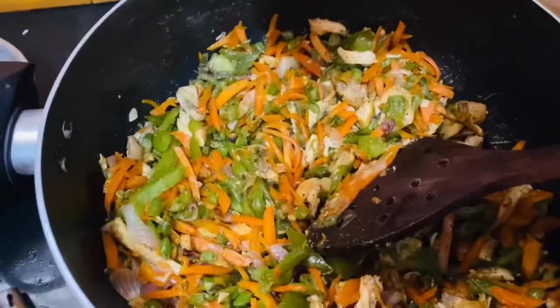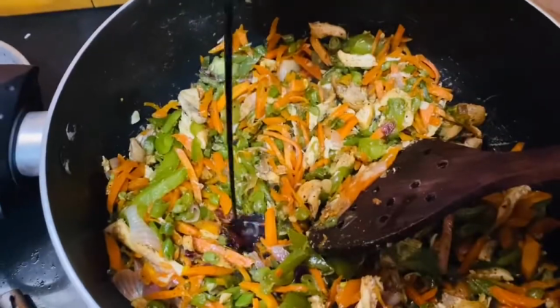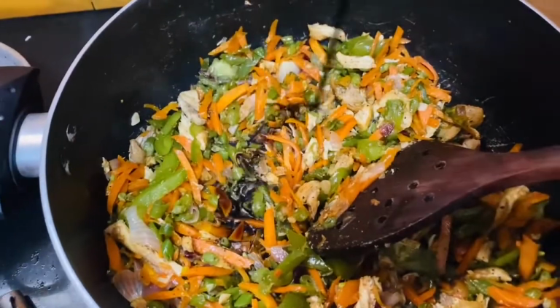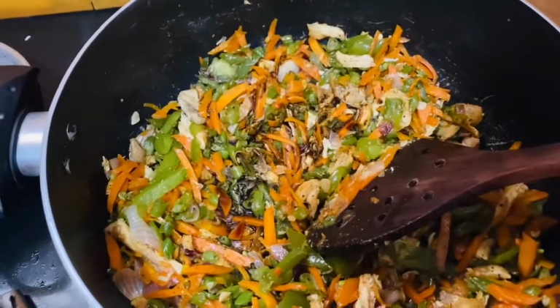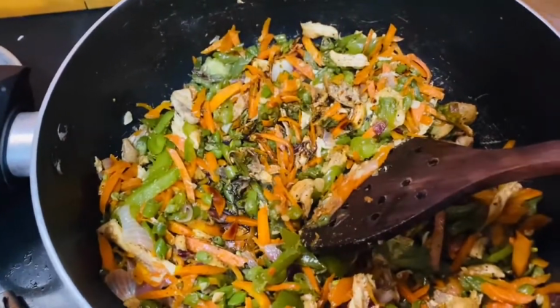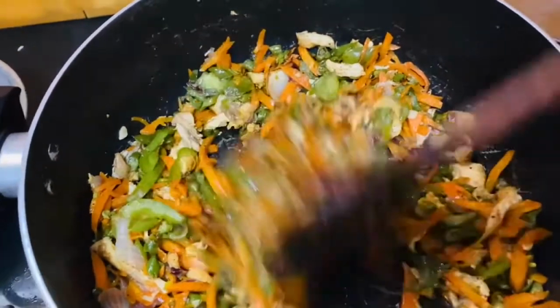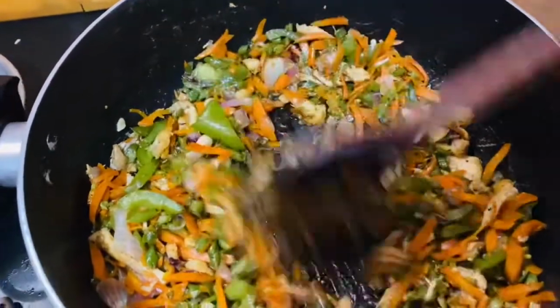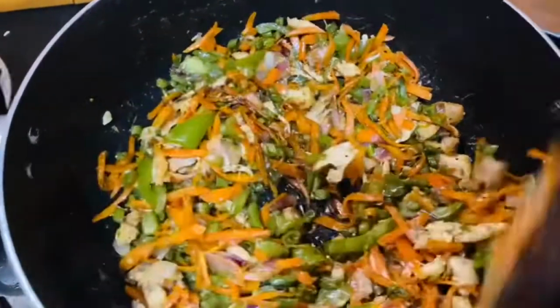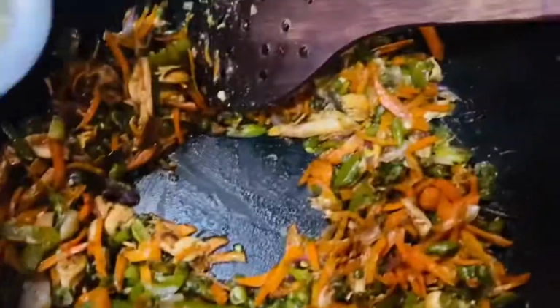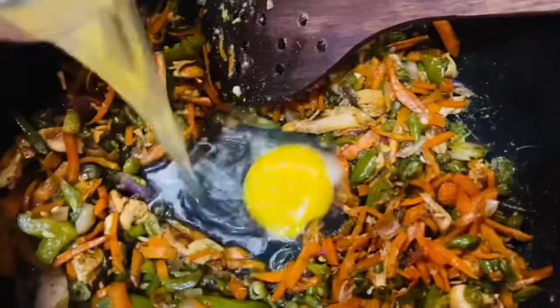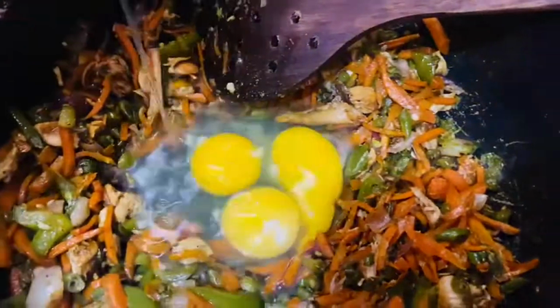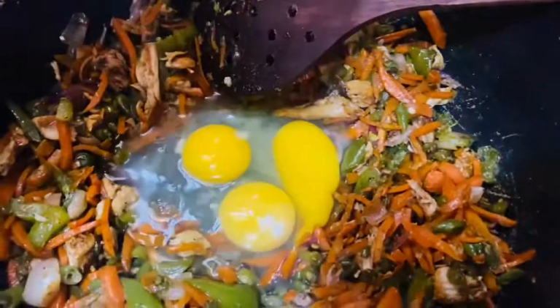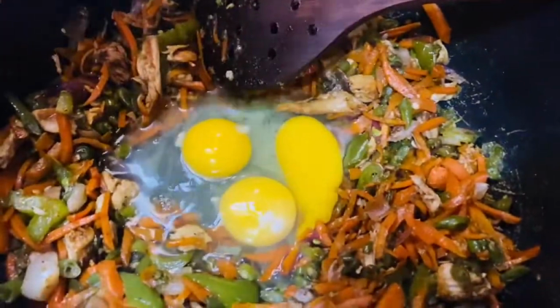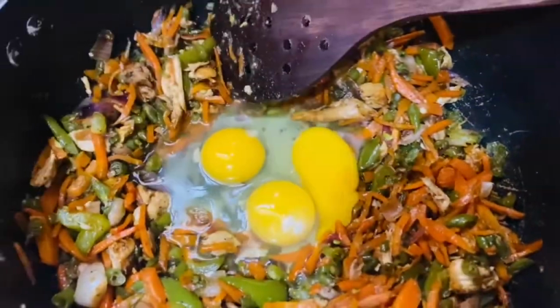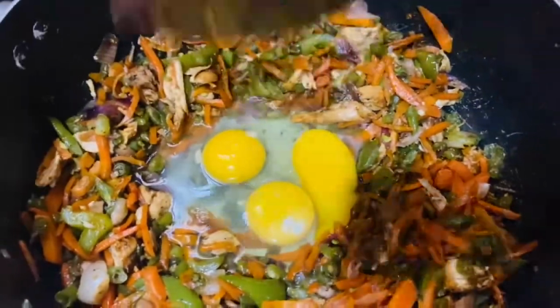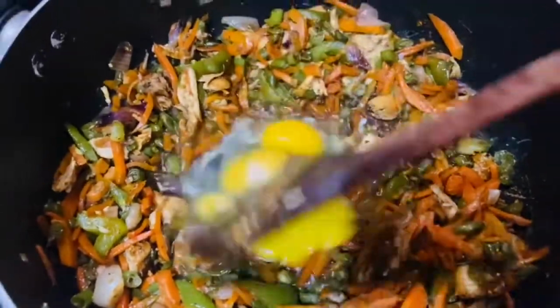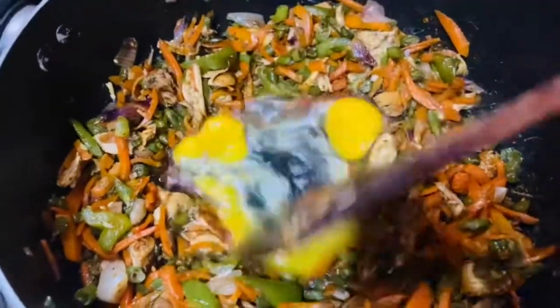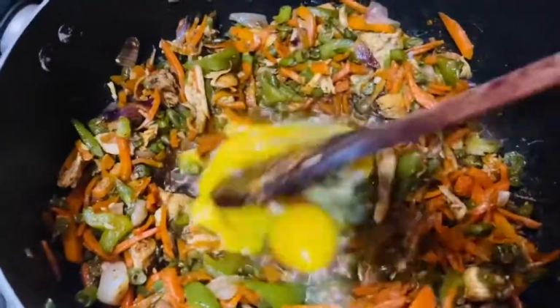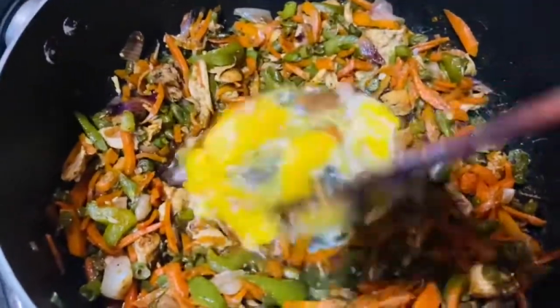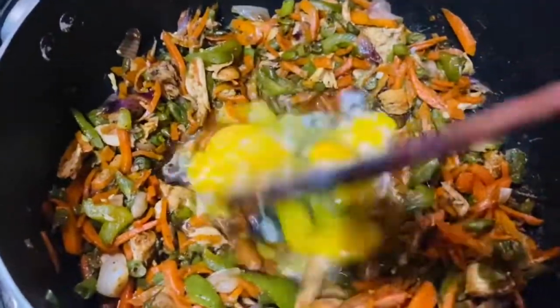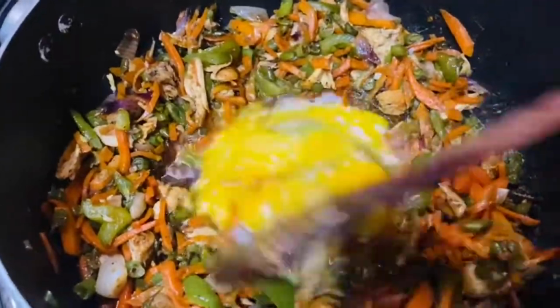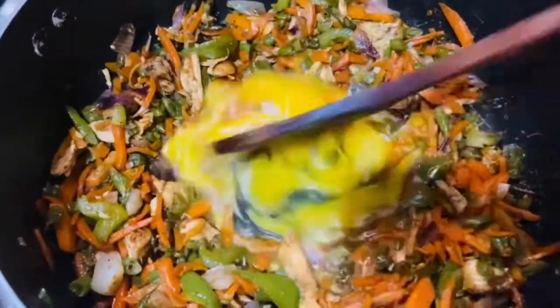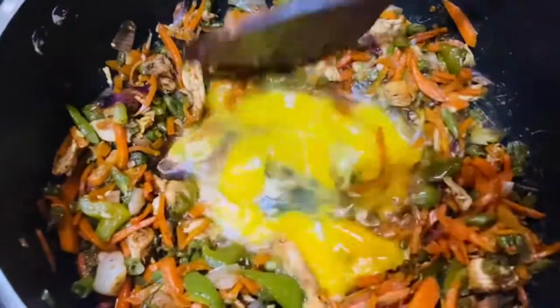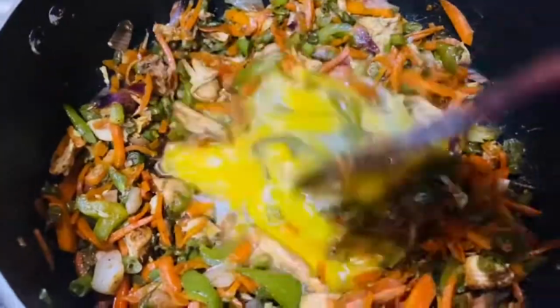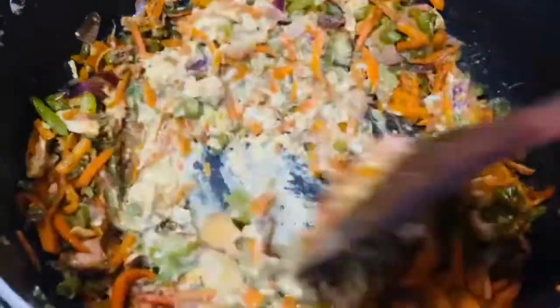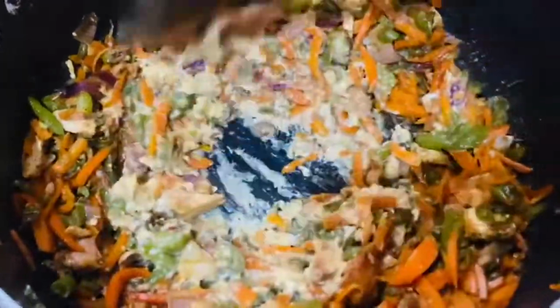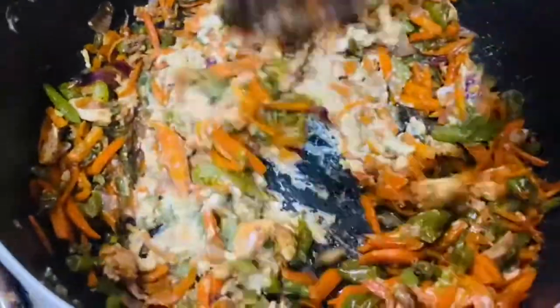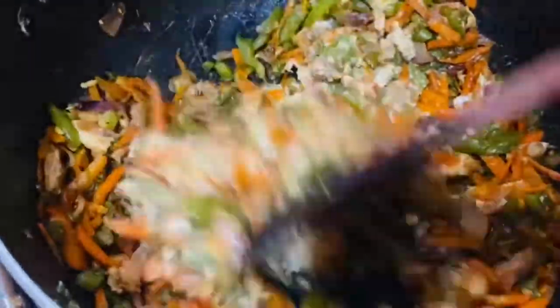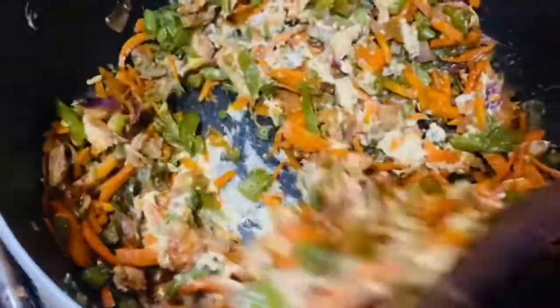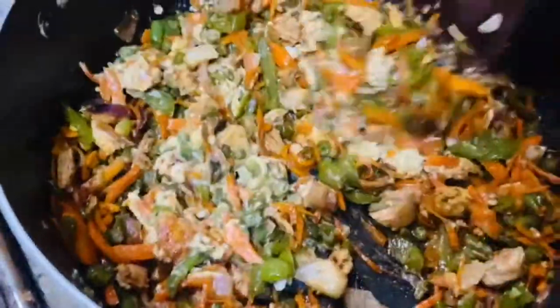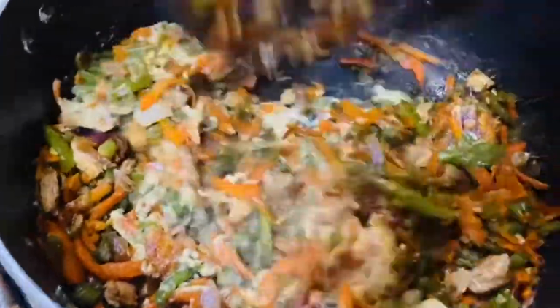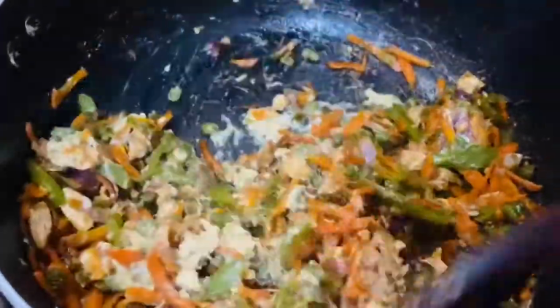We have 3 eggs. We will mix them in the middle, and mix it all together.